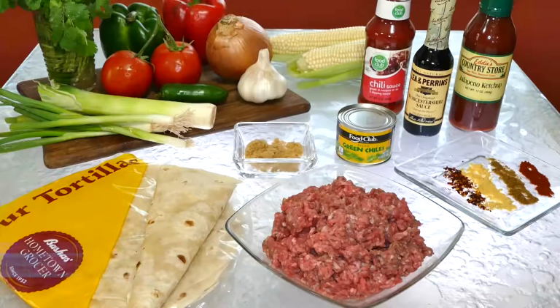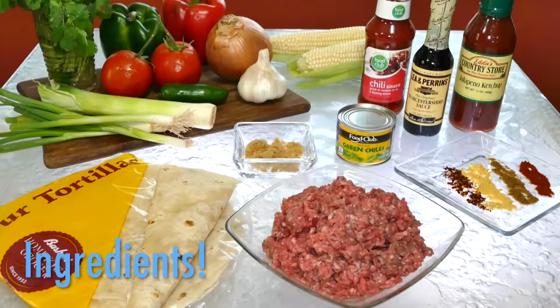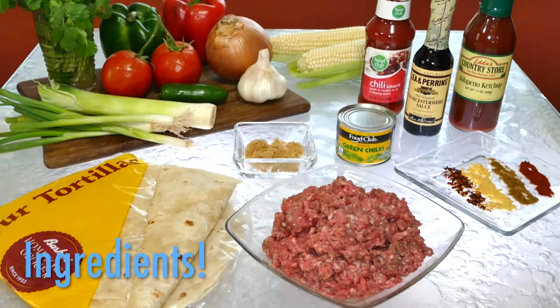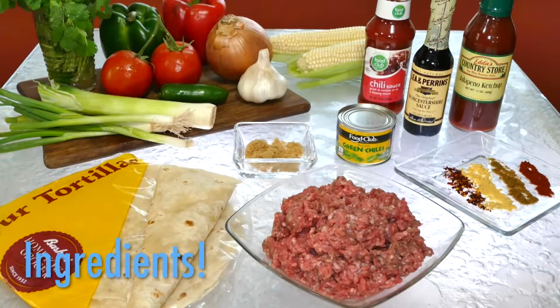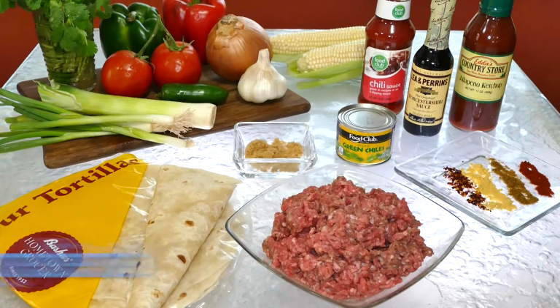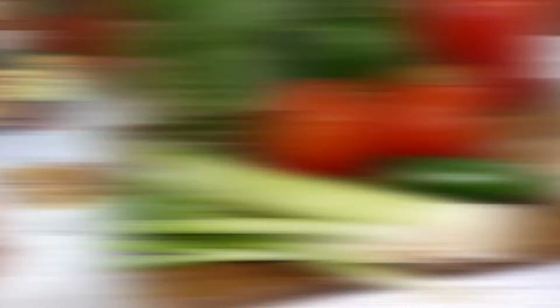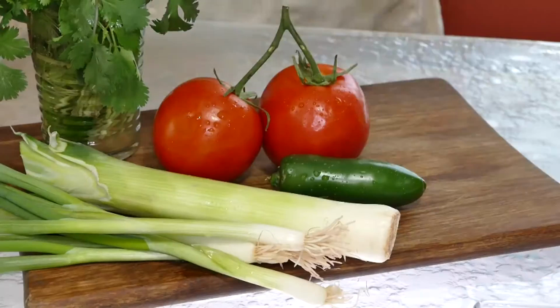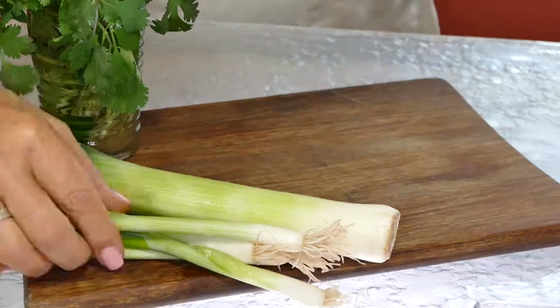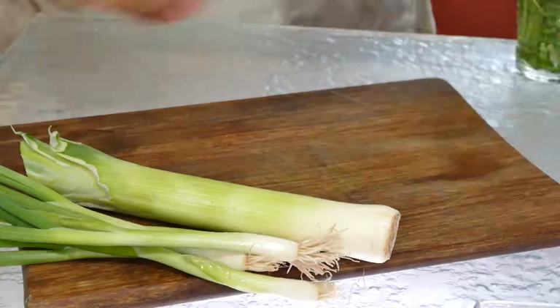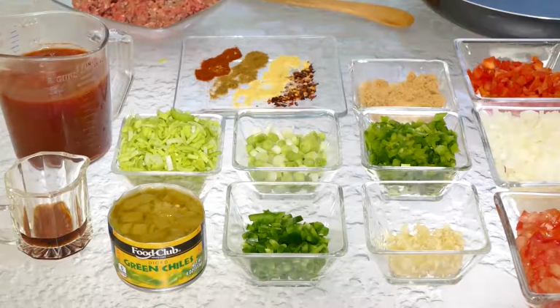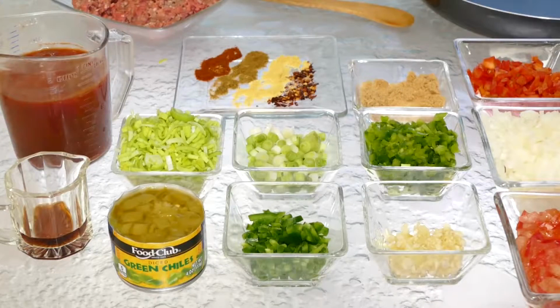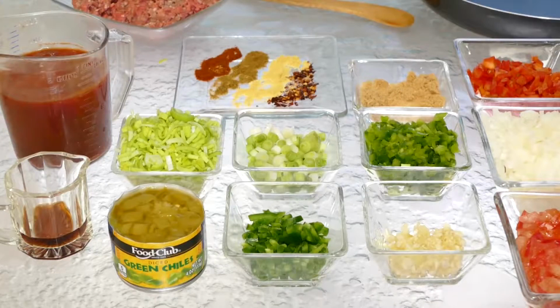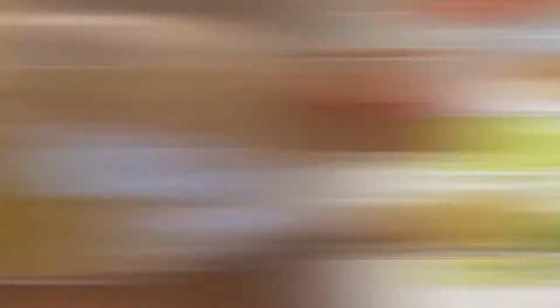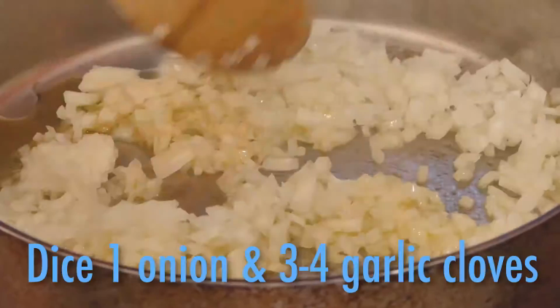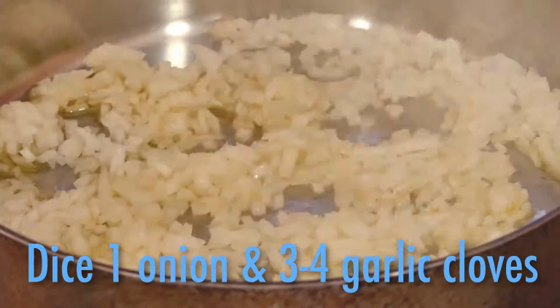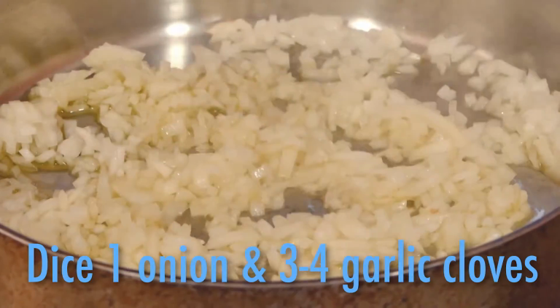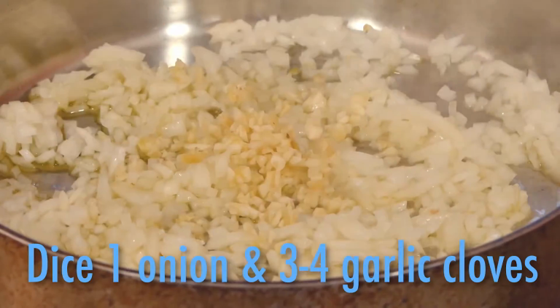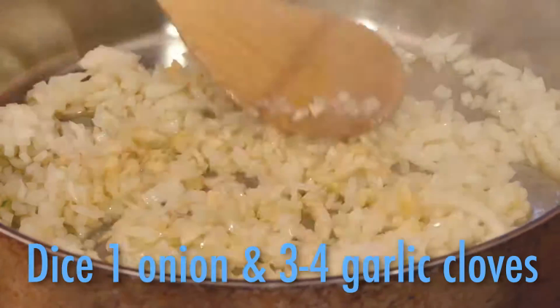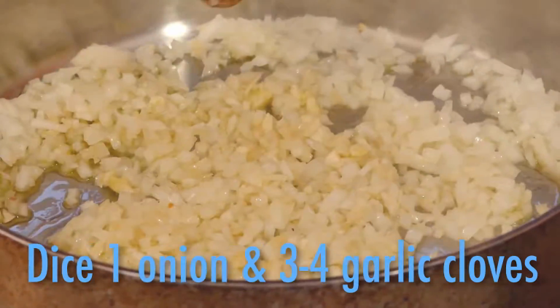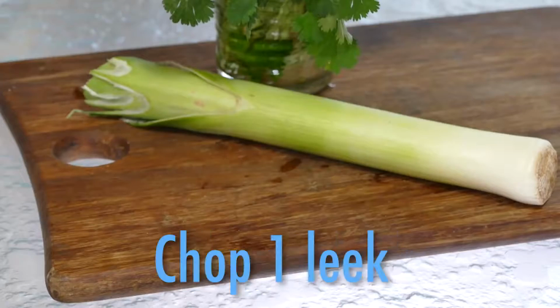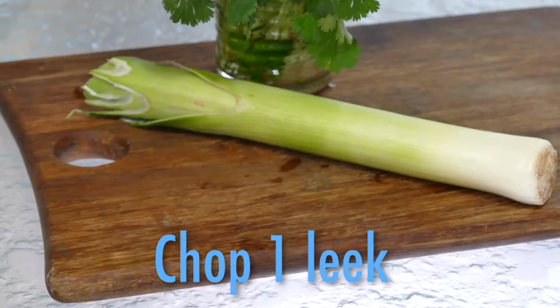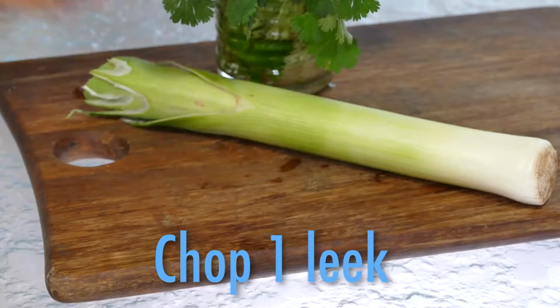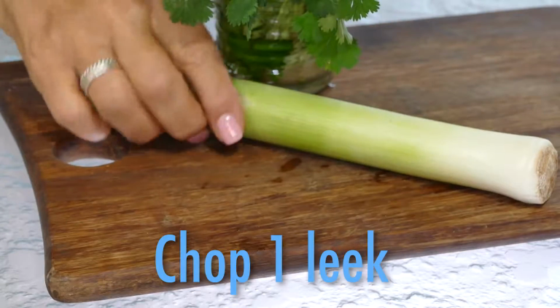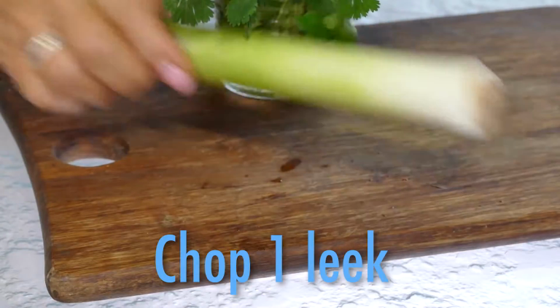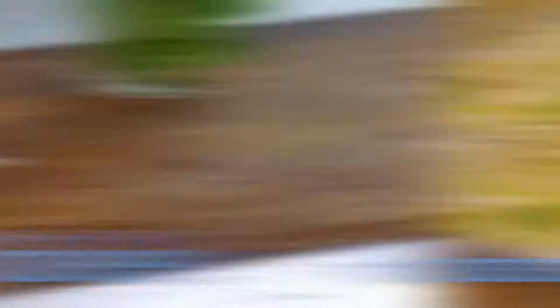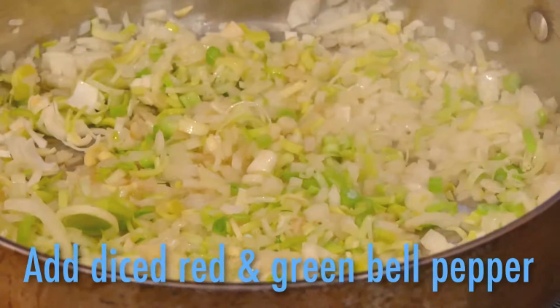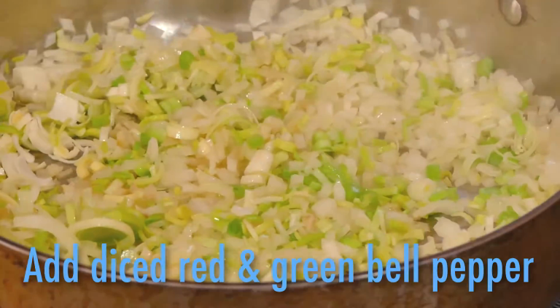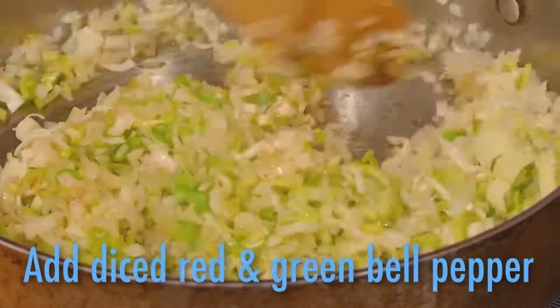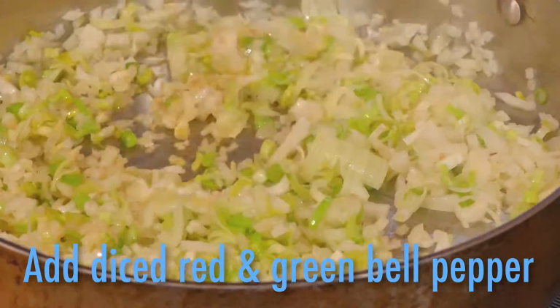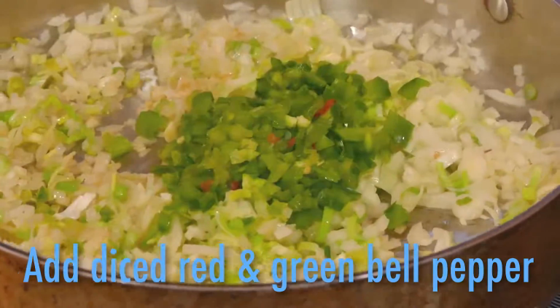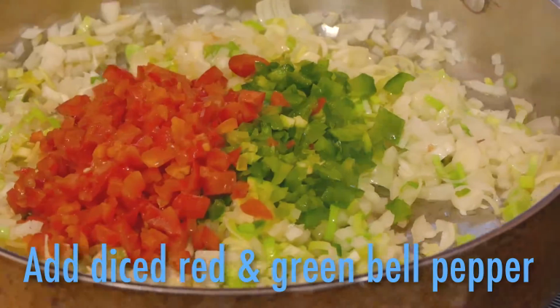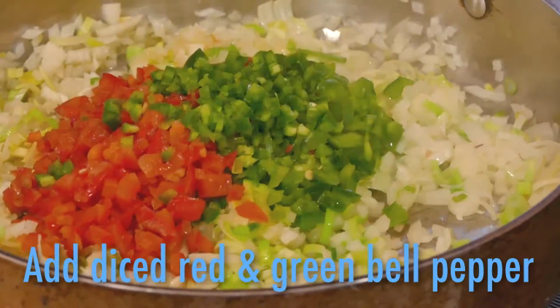Gather all your ingredients, and then get them prepped for the pan. Starting with onions and garlic, a leek for great flavor. Then bring on the color with green and red peppers.